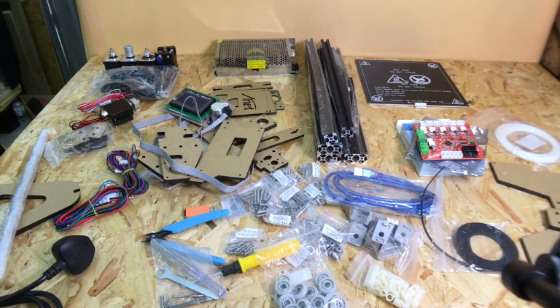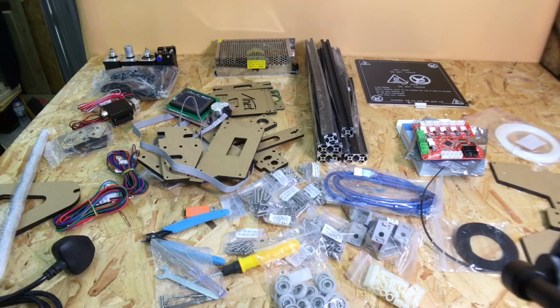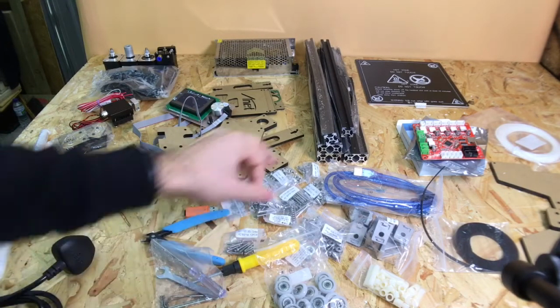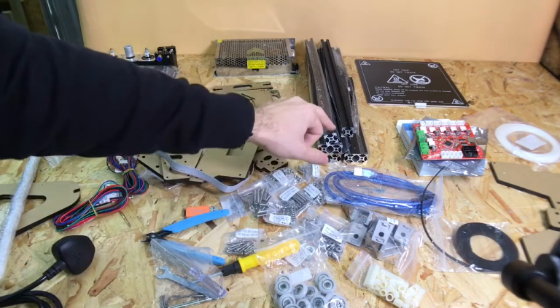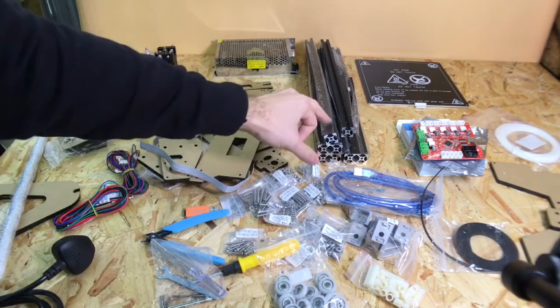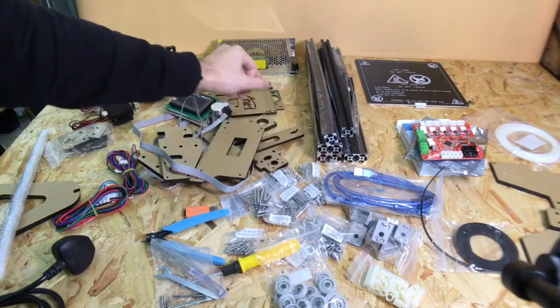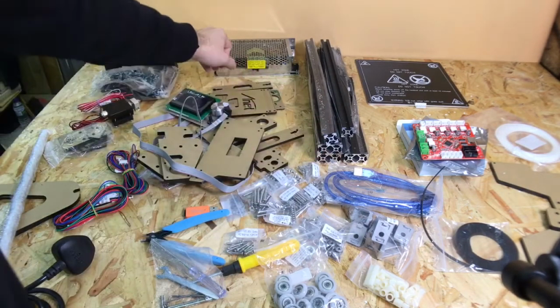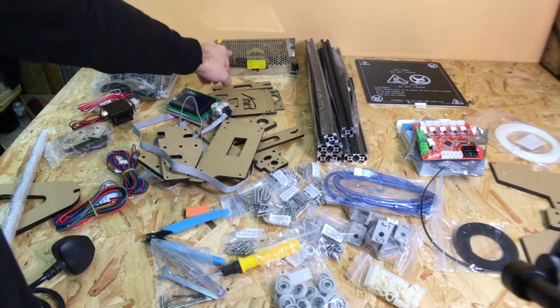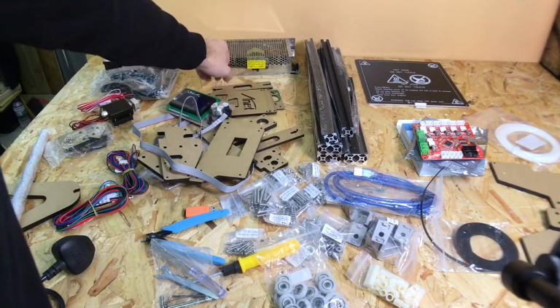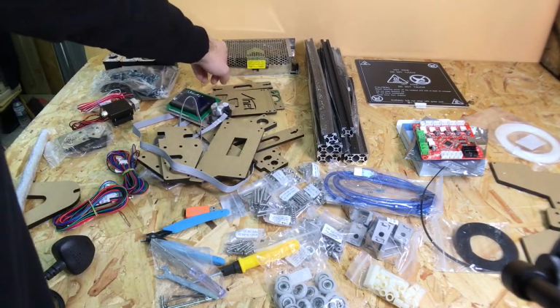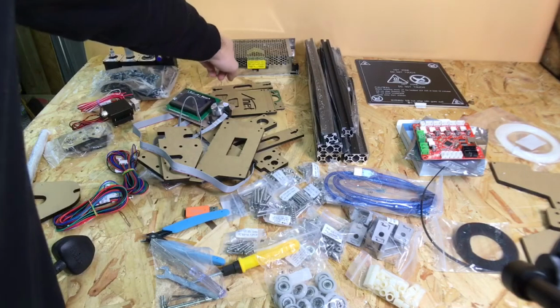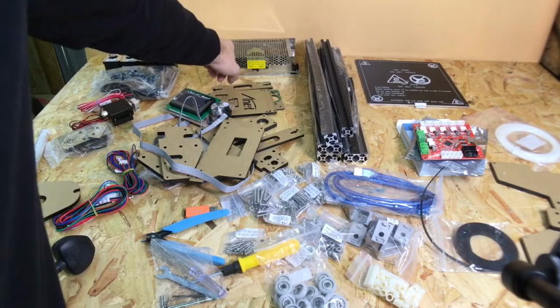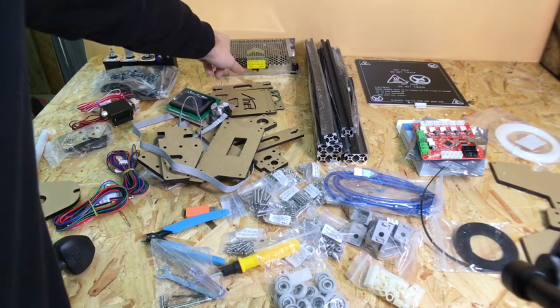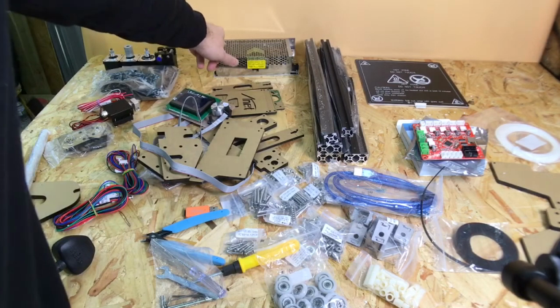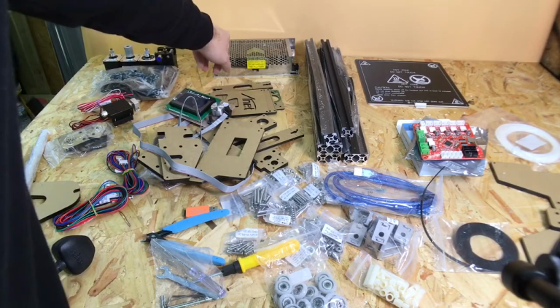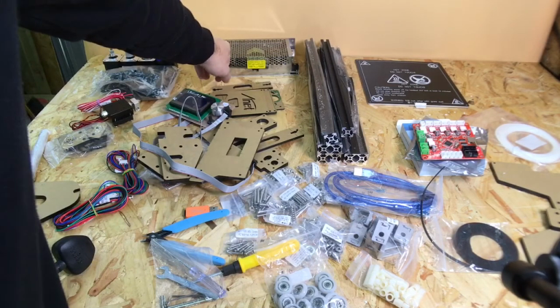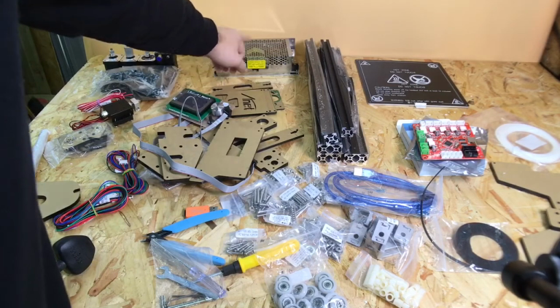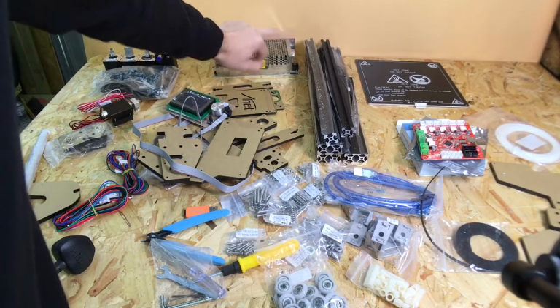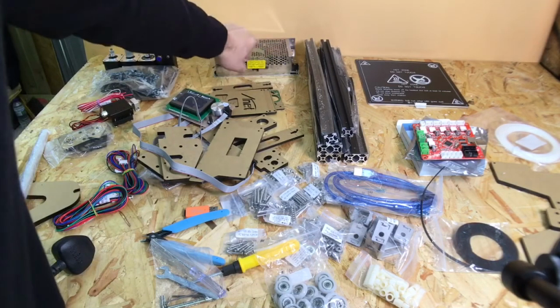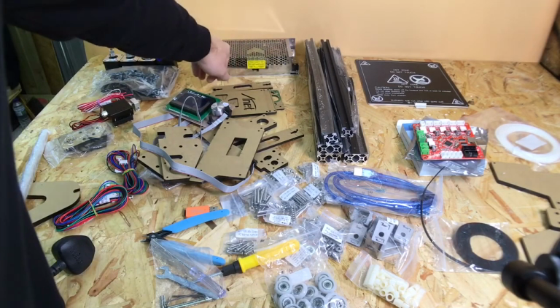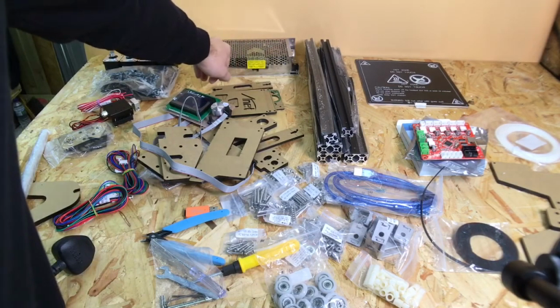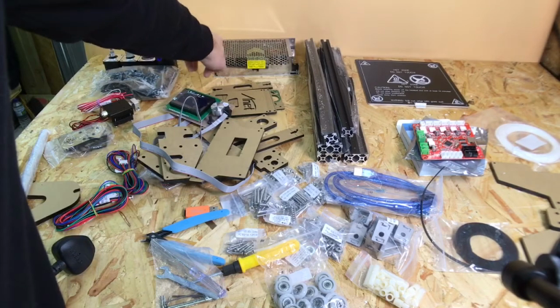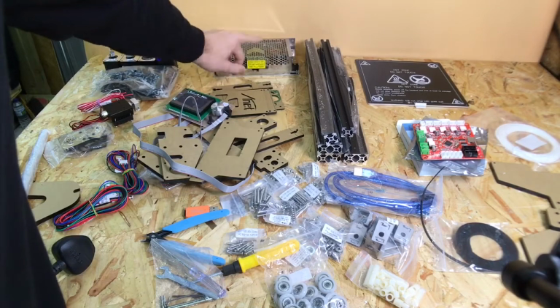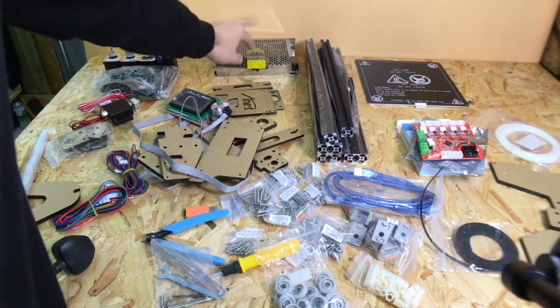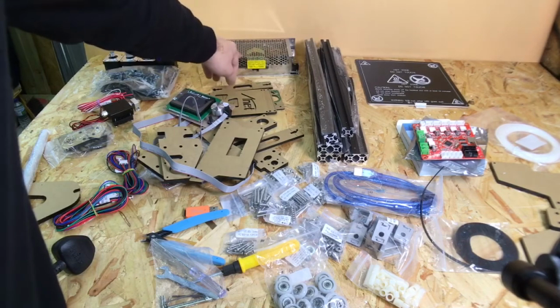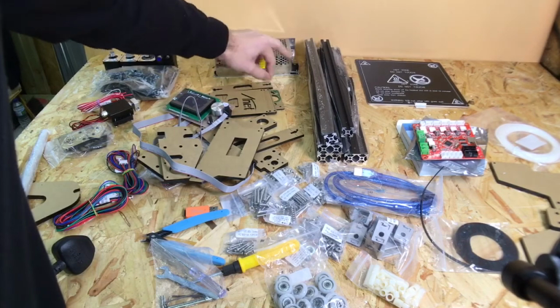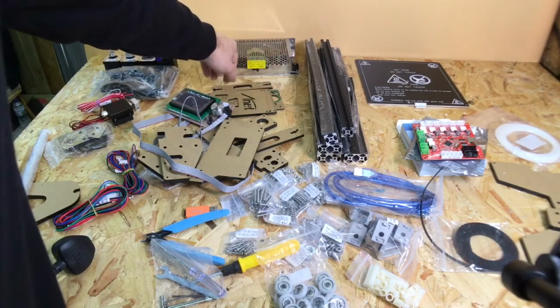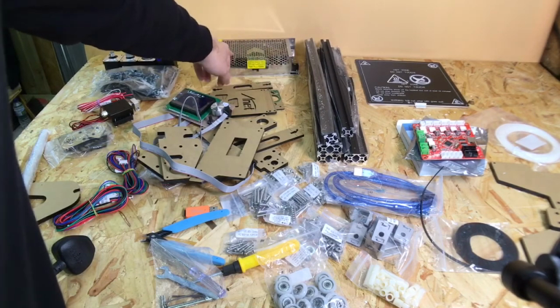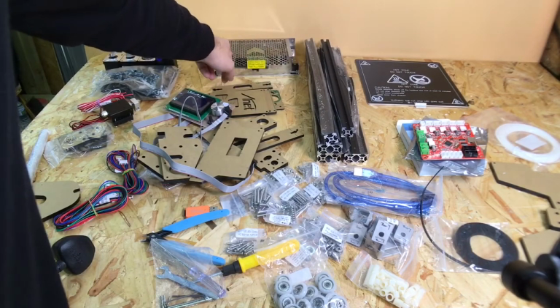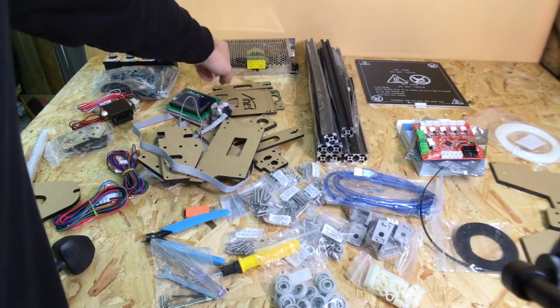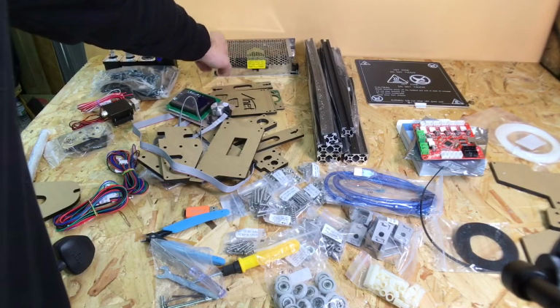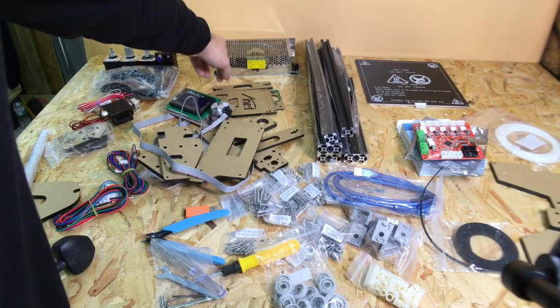Also, these metal shavings — the power supply unit was in a box, but shake it out or use an air duster to make sure there are no little chips inside it, because if there are you're going to have problems with the electronics.